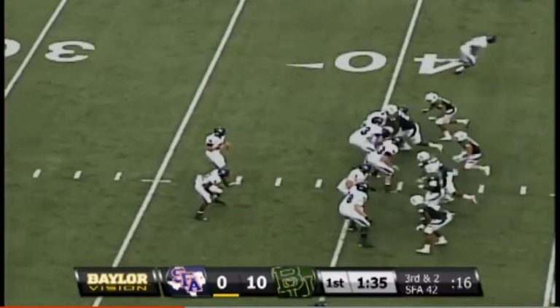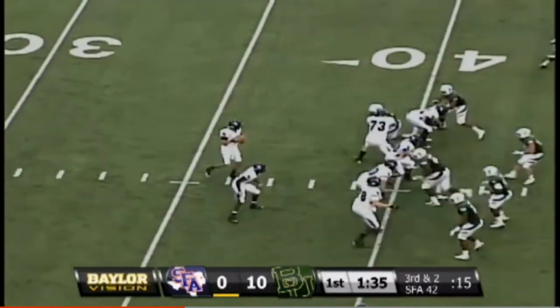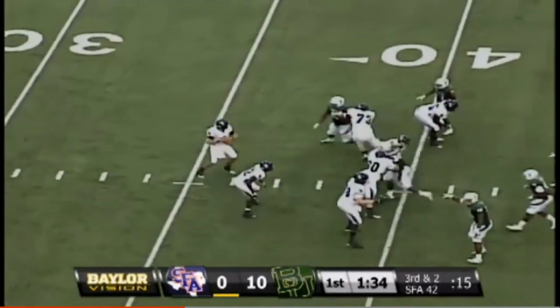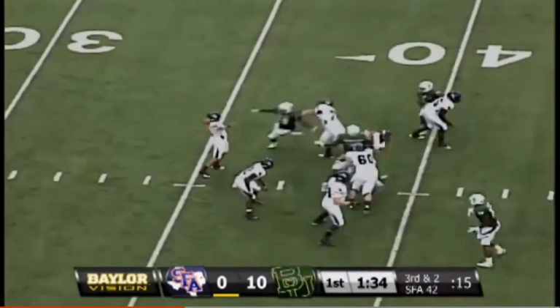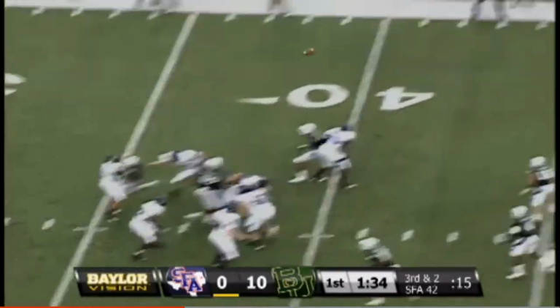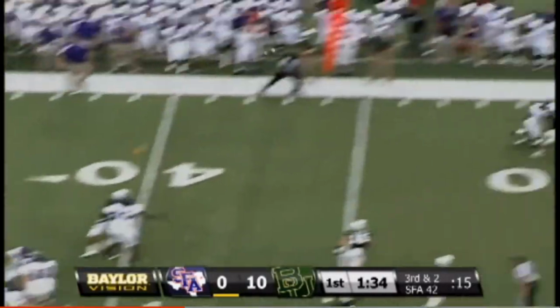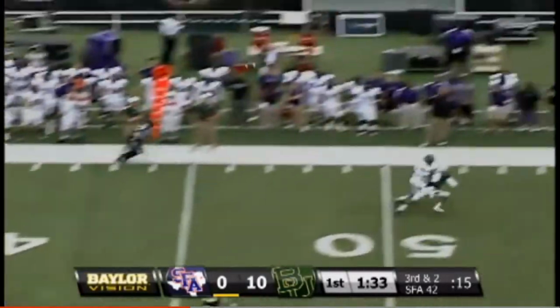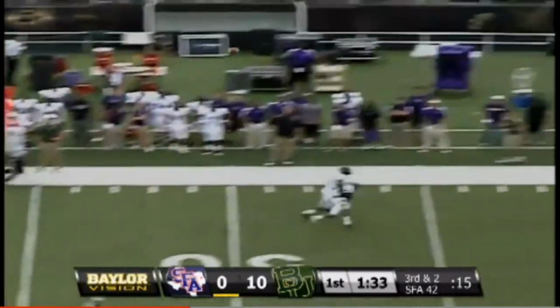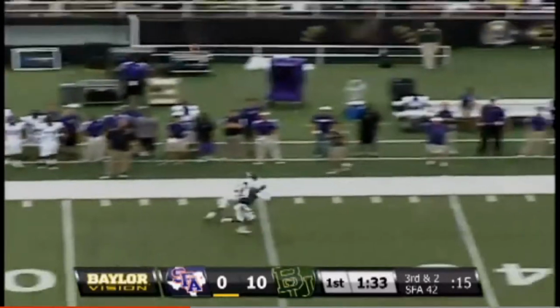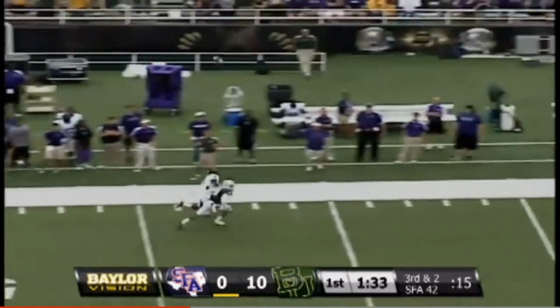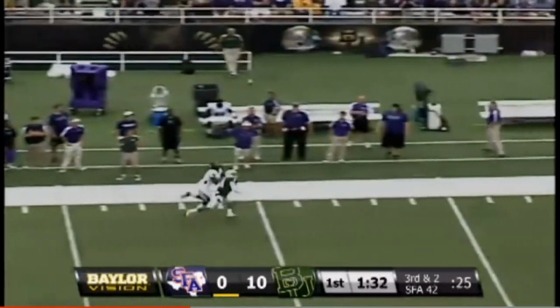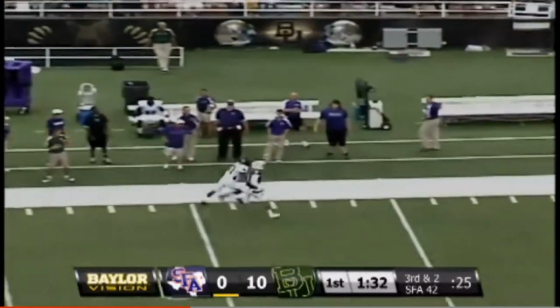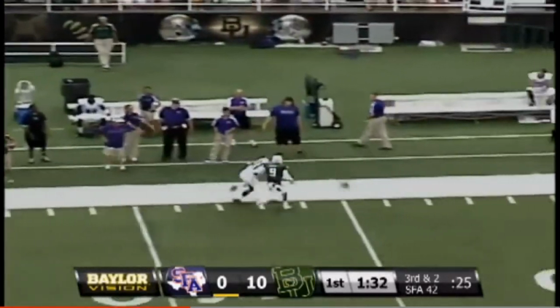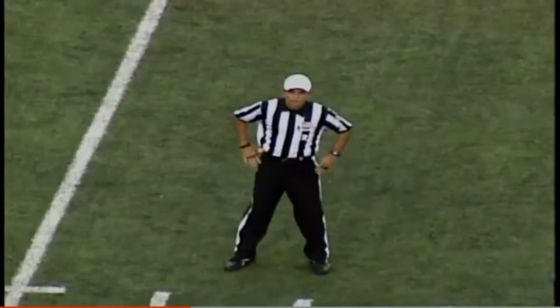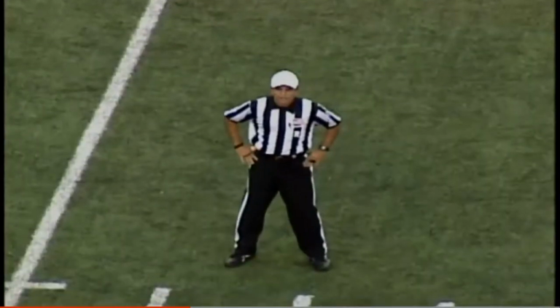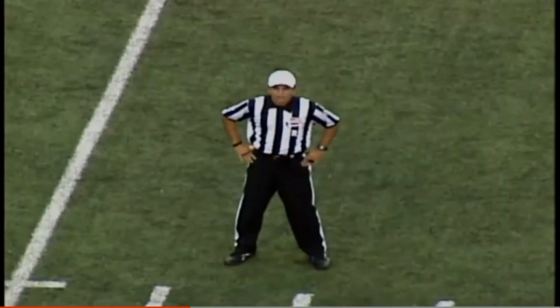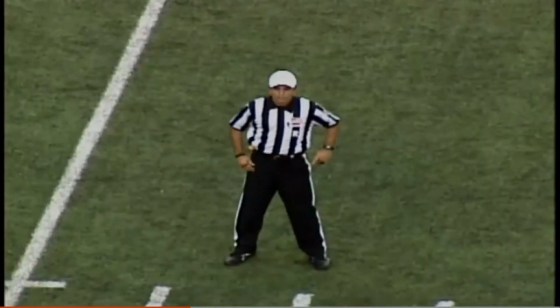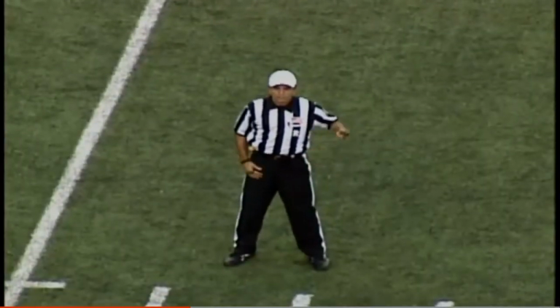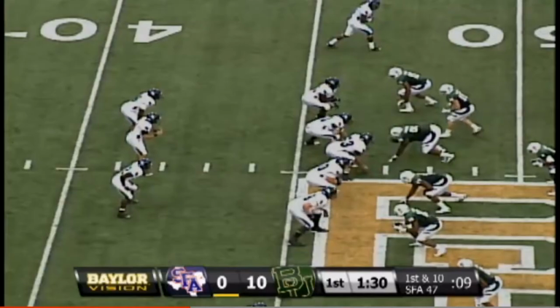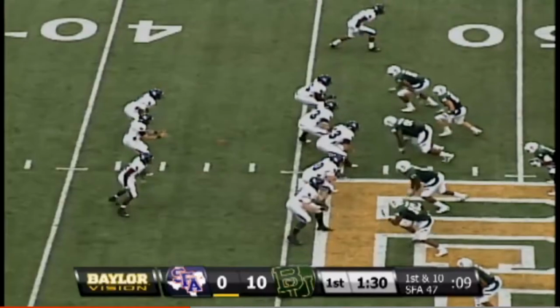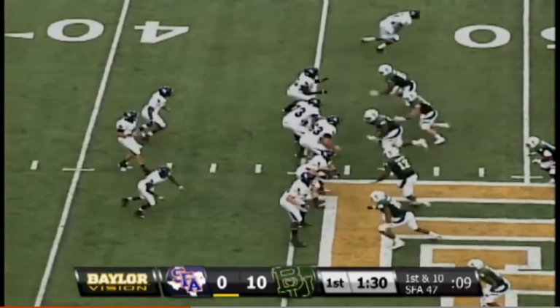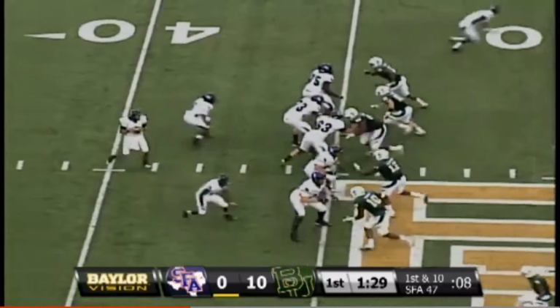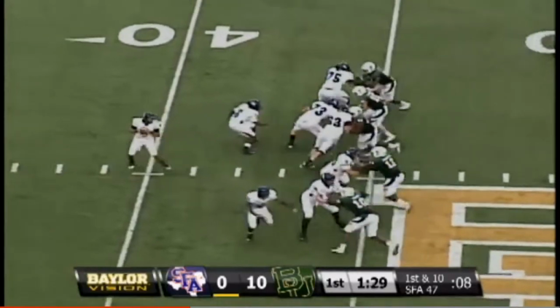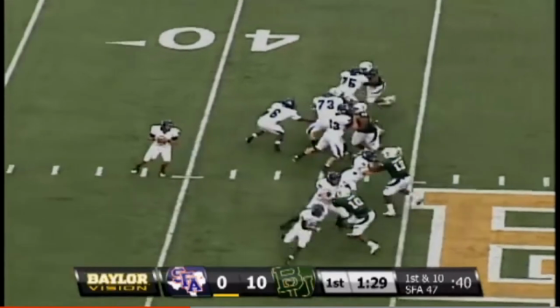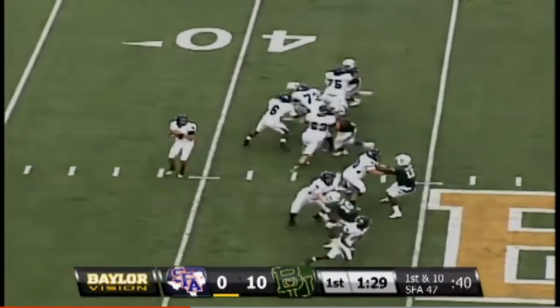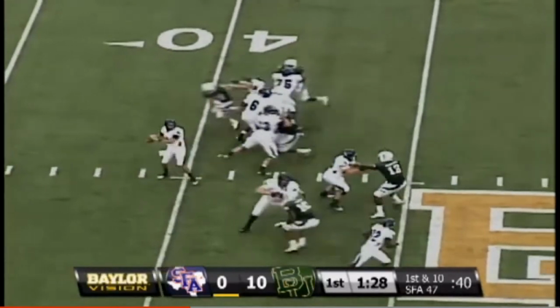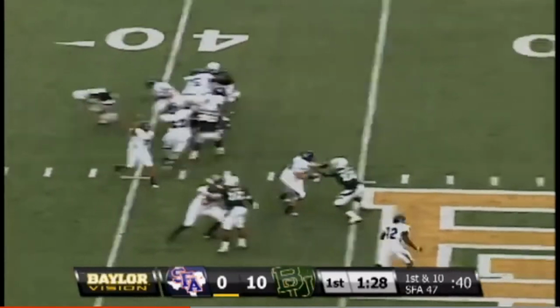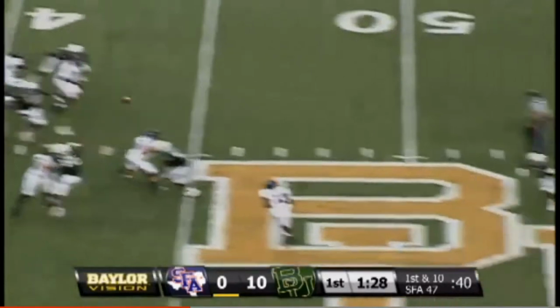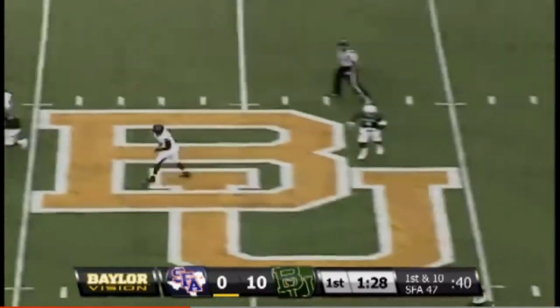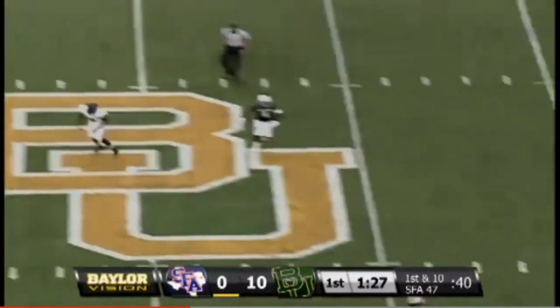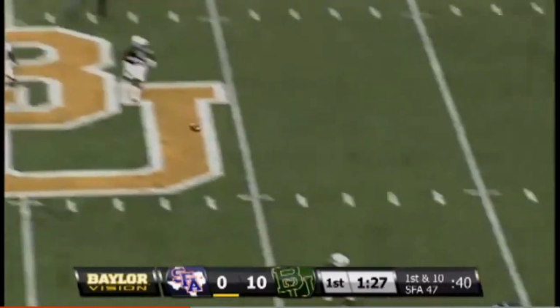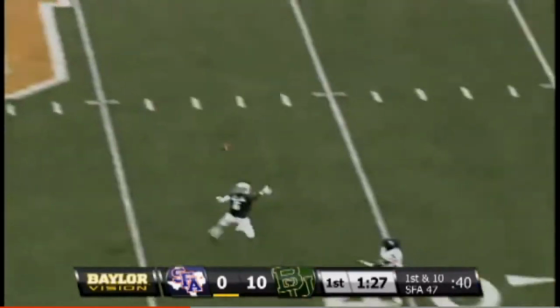Bears showing blitz — may have jumped, Attaway just throws it away. Offside, defense. Grinding out some yards on the ground tonight — first down on the penalty.